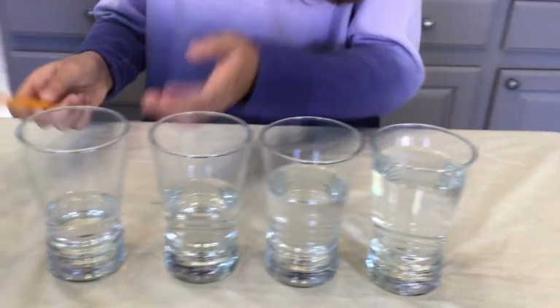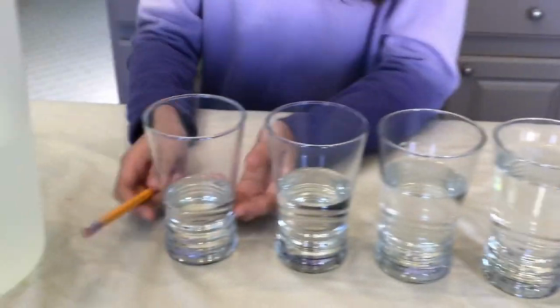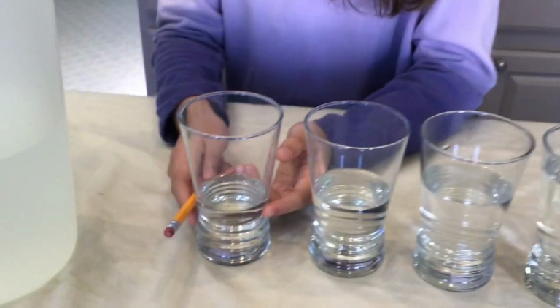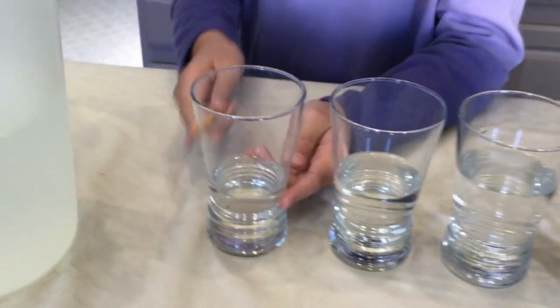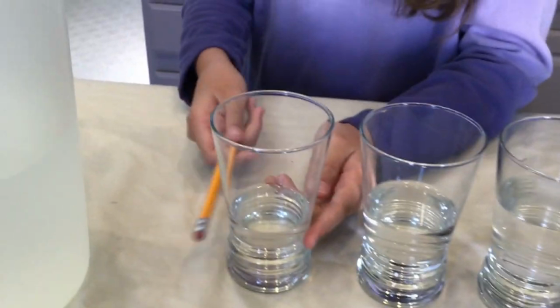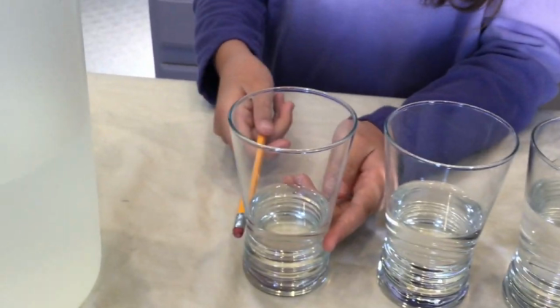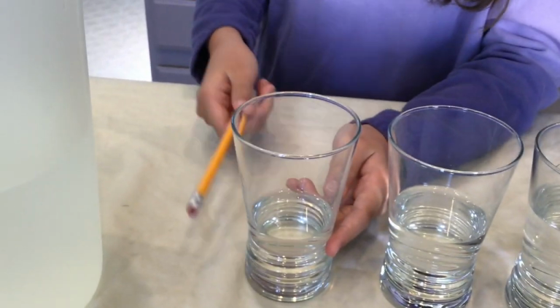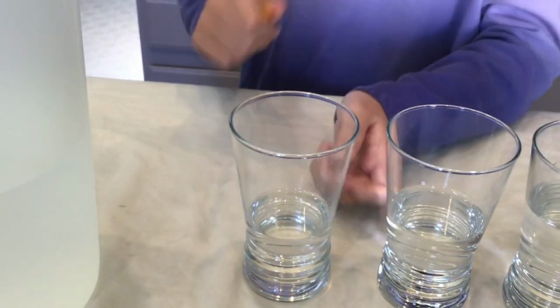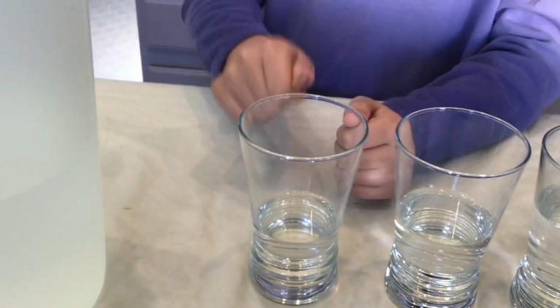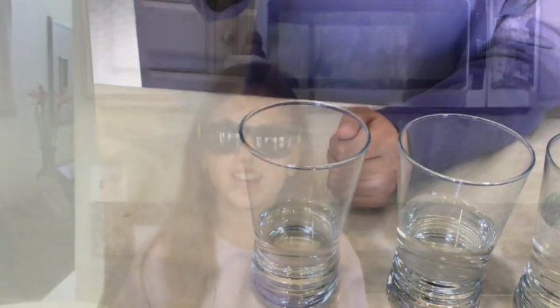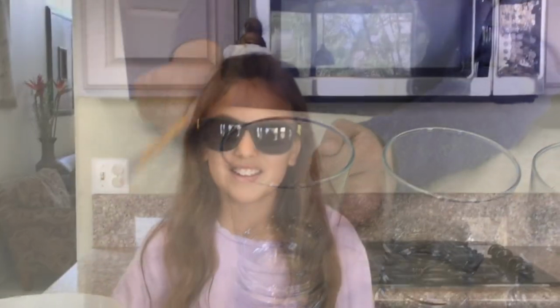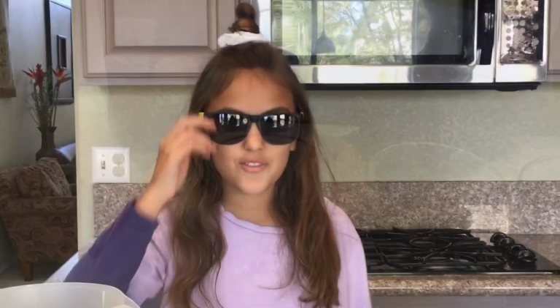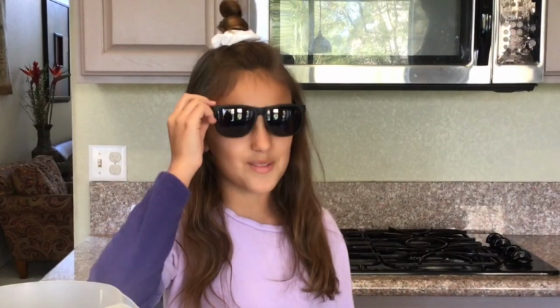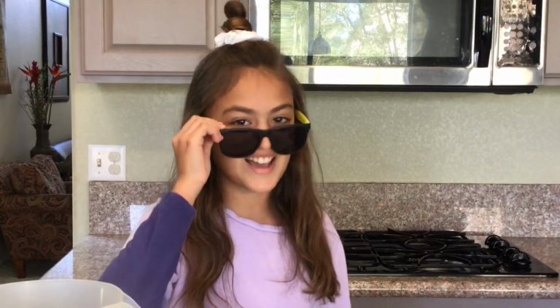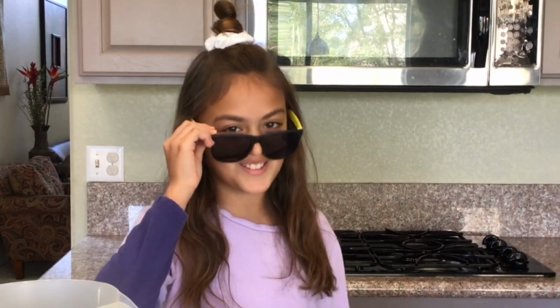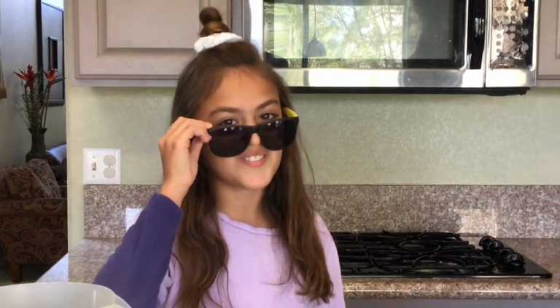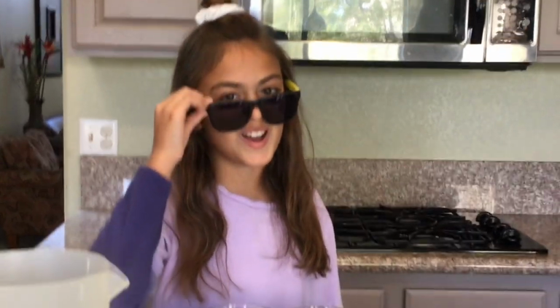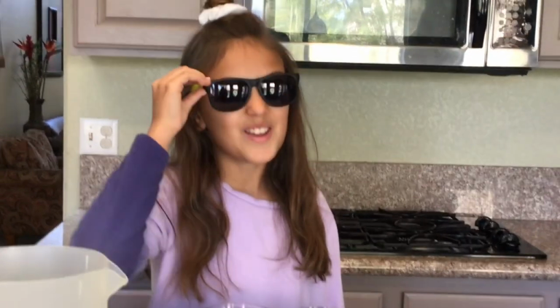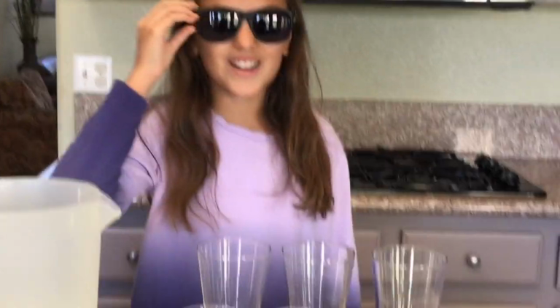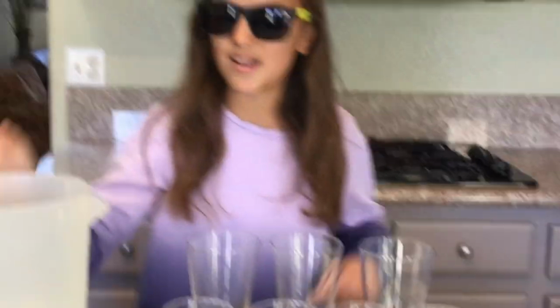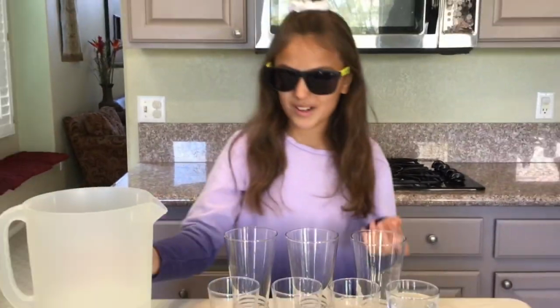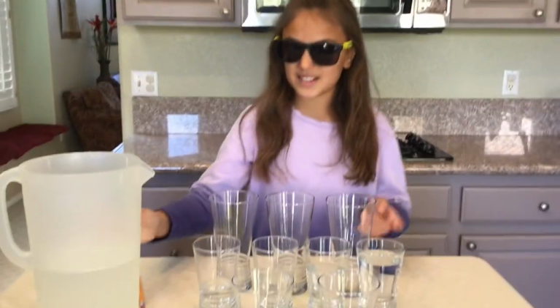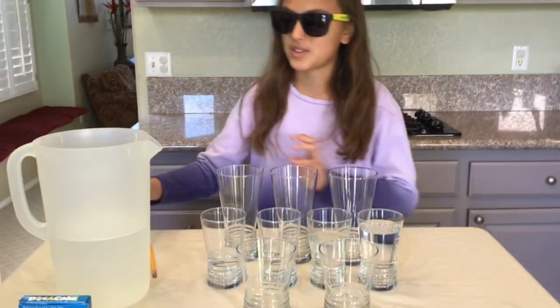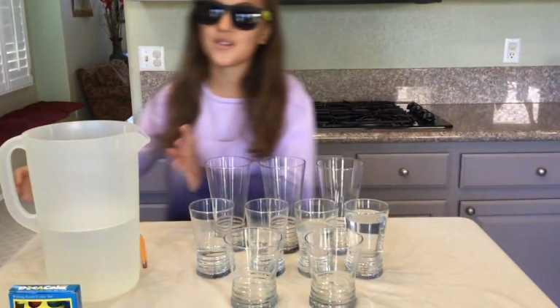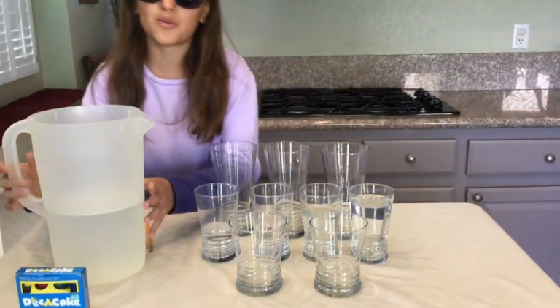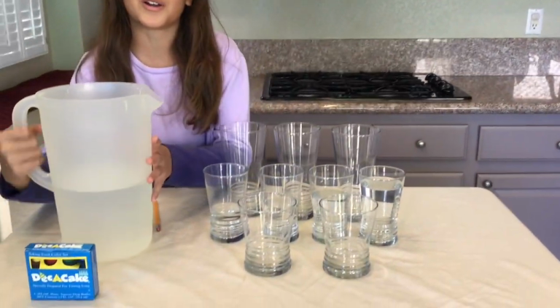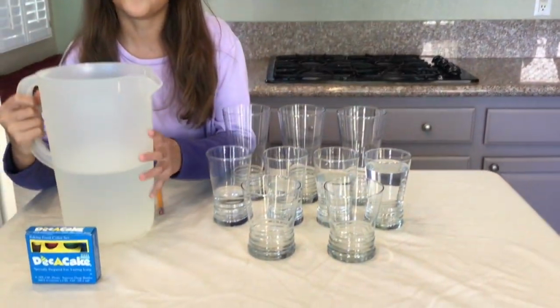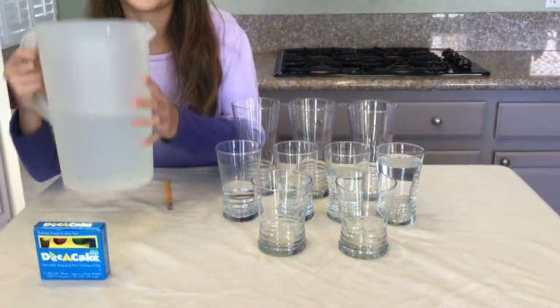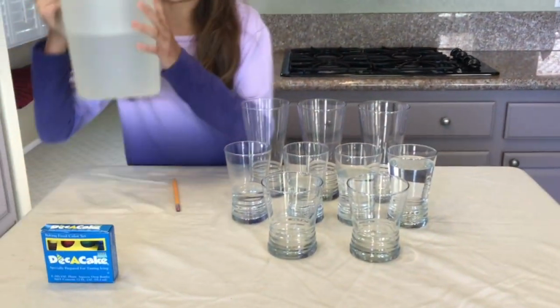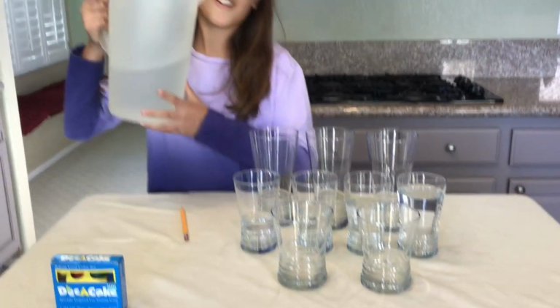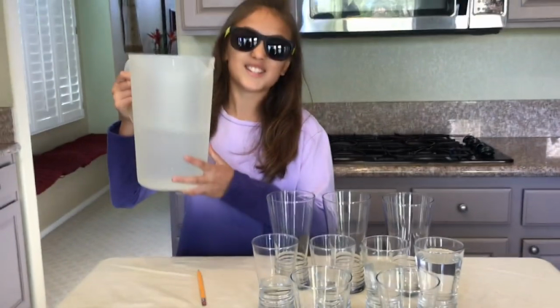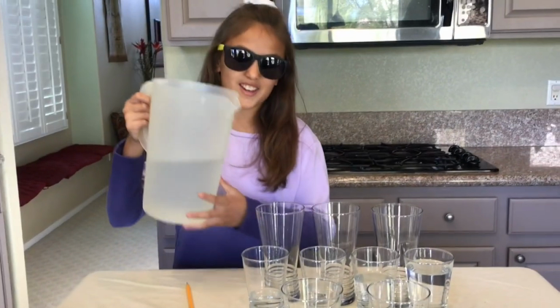But when you hit the glass with the least amount of water it's higher. Now for some extra fun we're going to add more glasses with different amounts of water — we can have a water symphony!